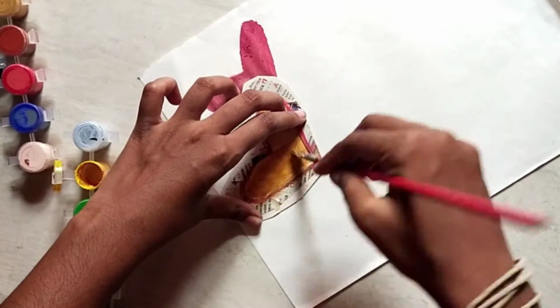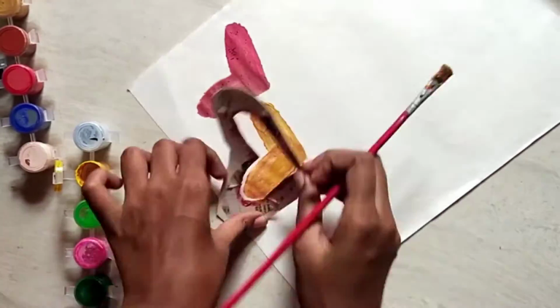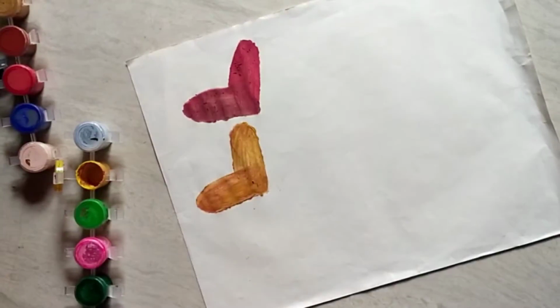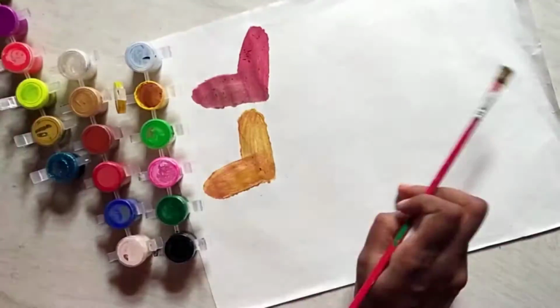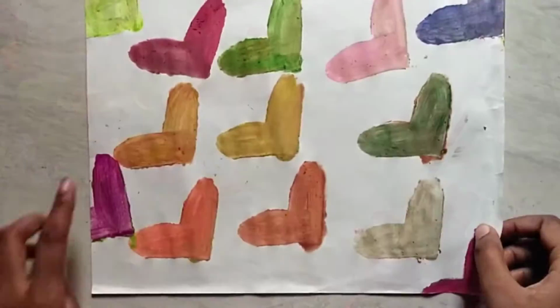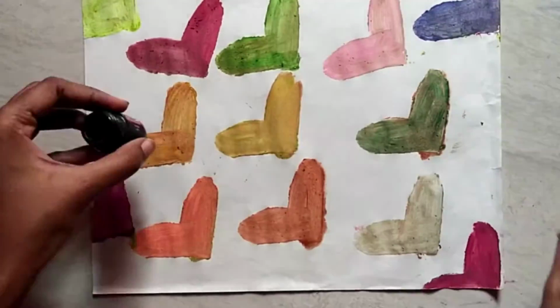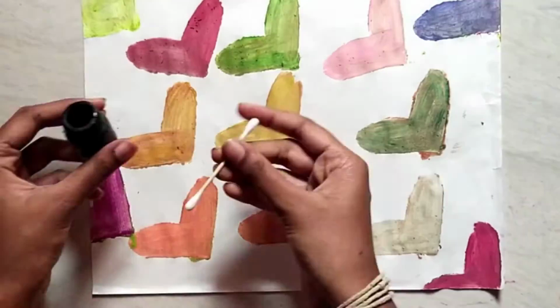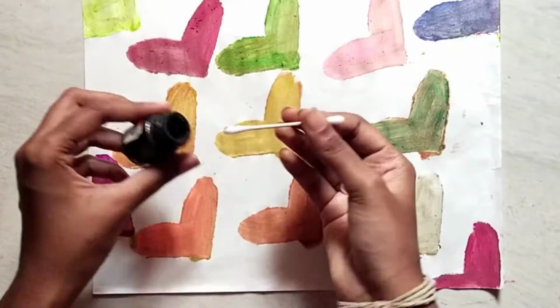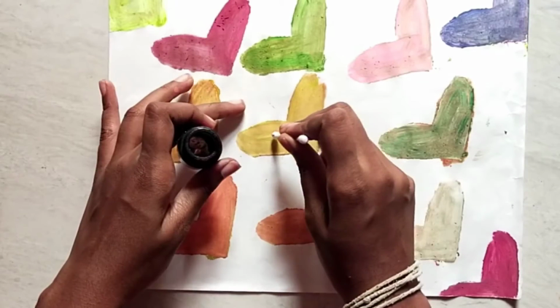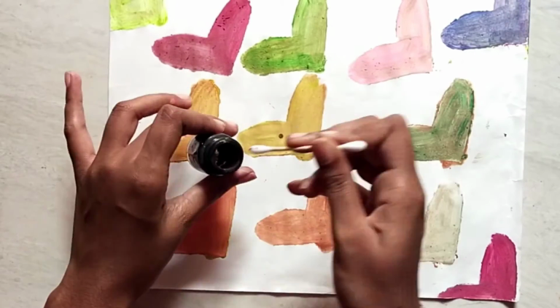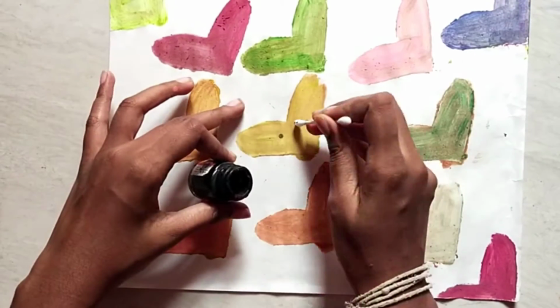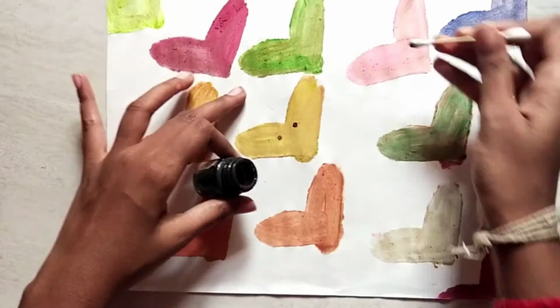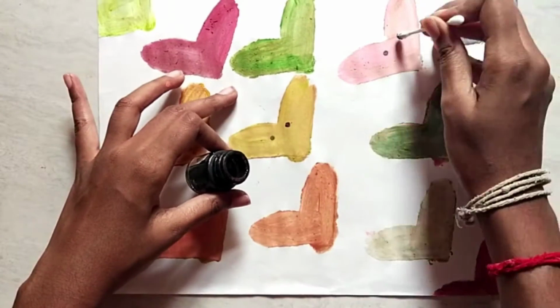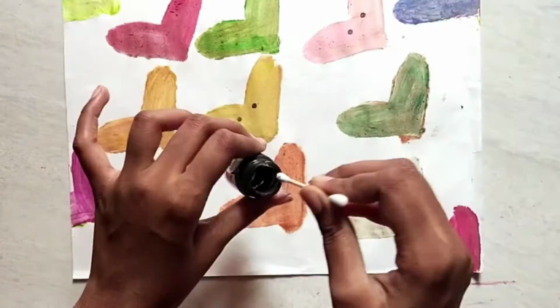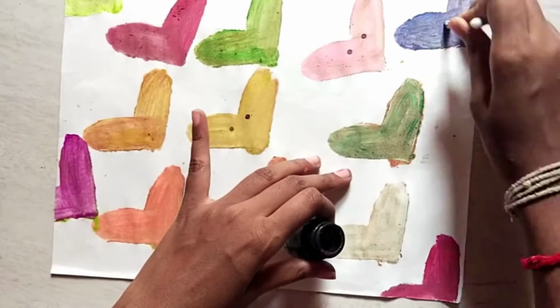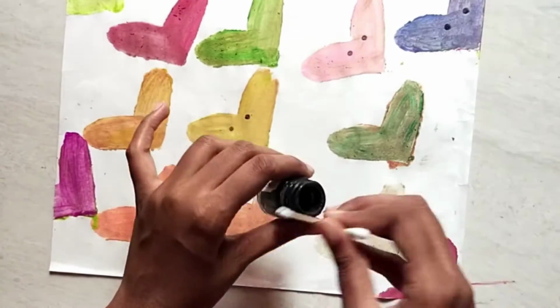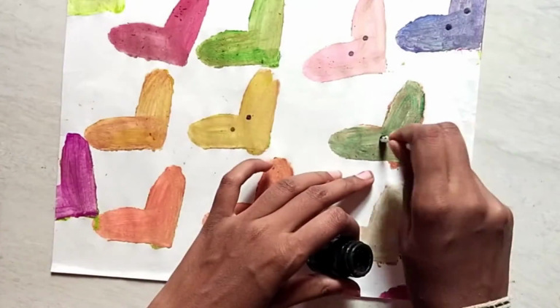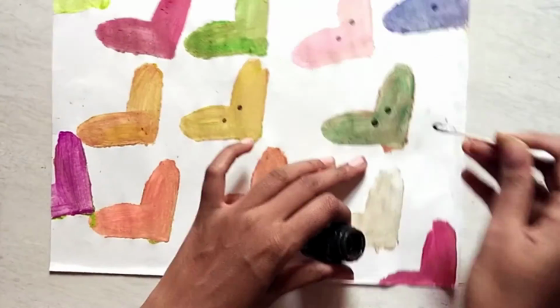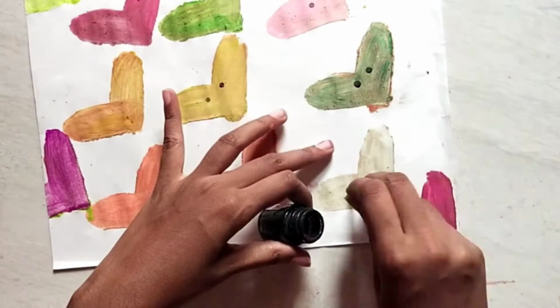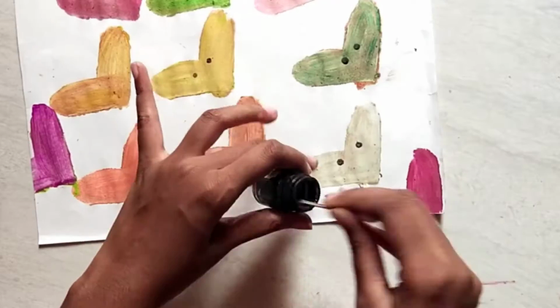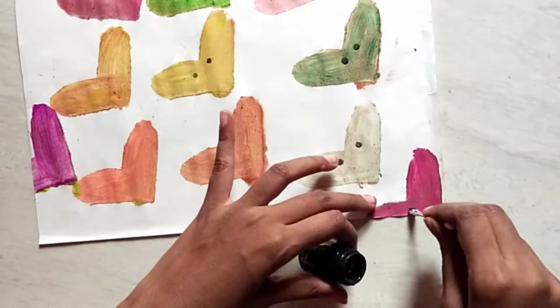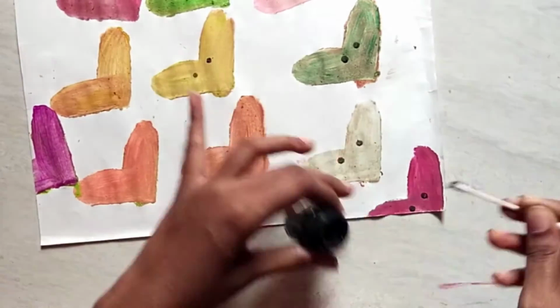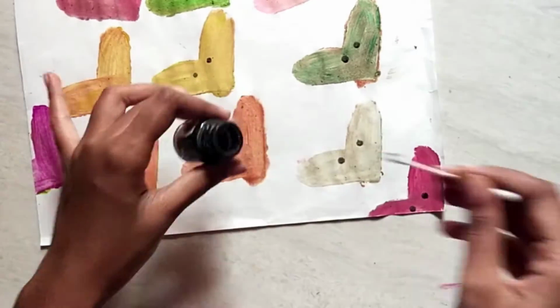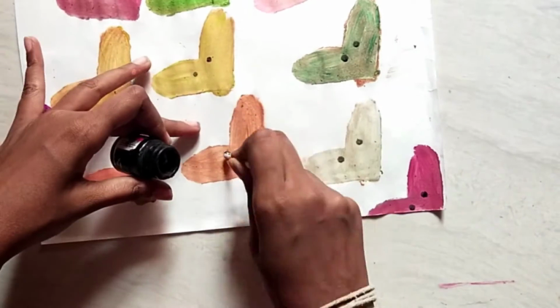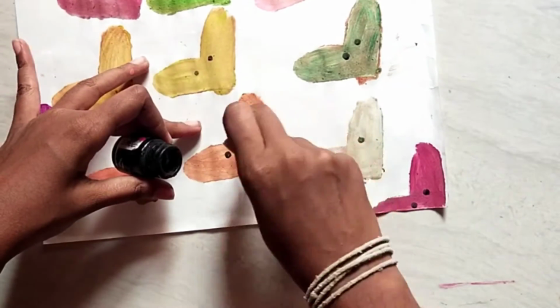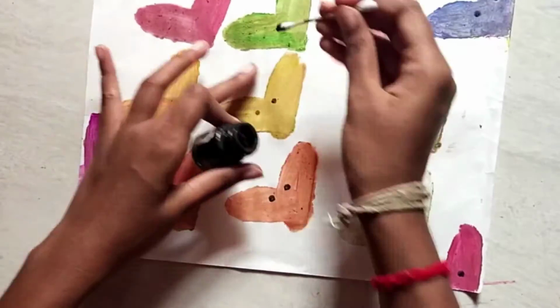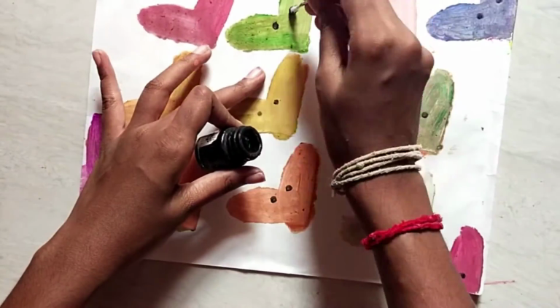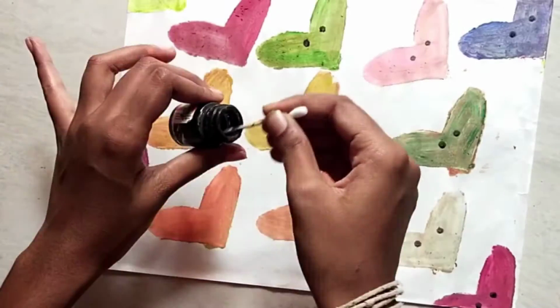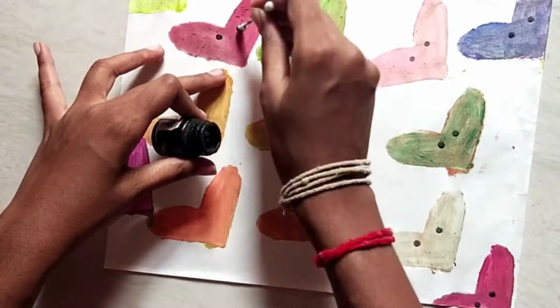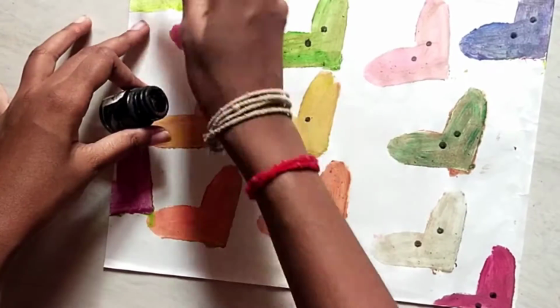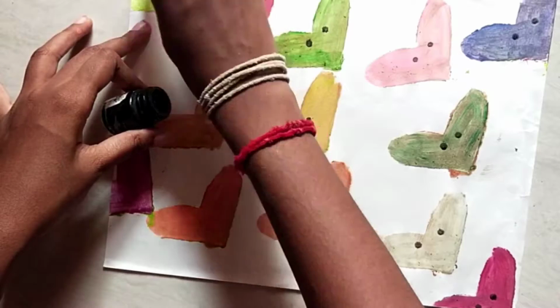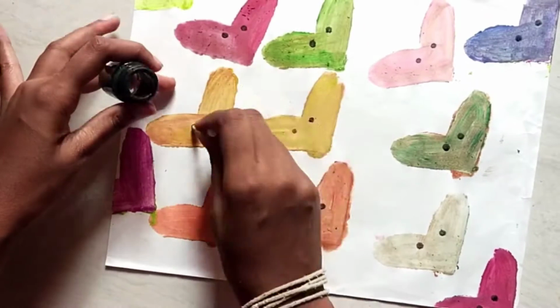We will use the same color. Let's do it.